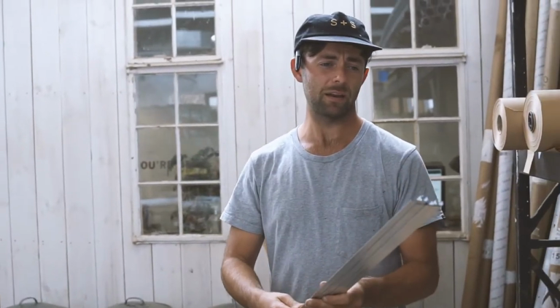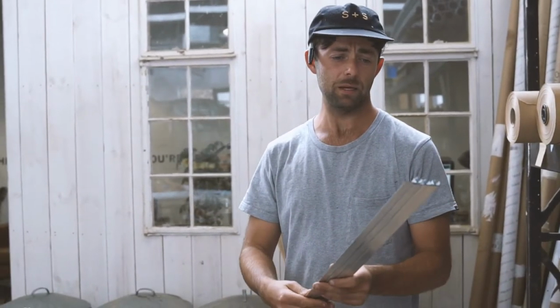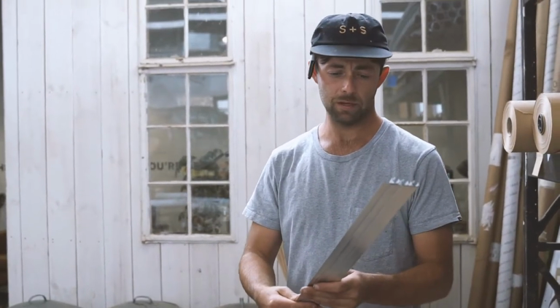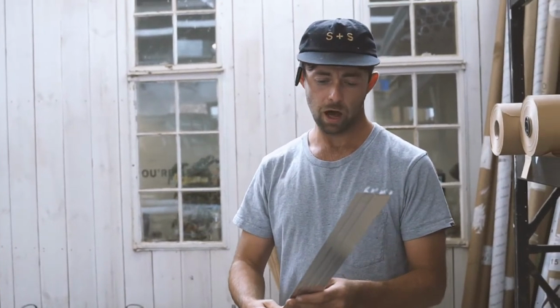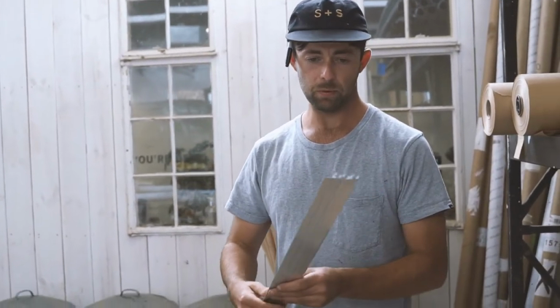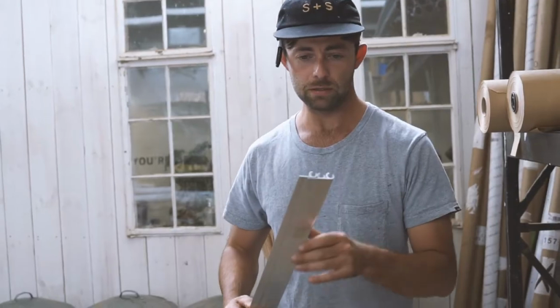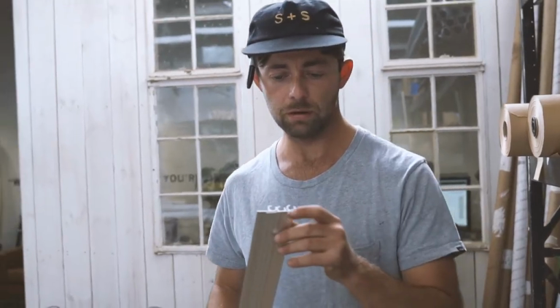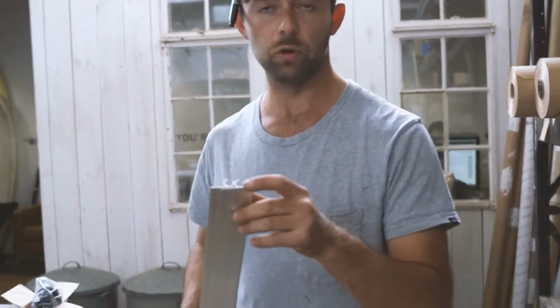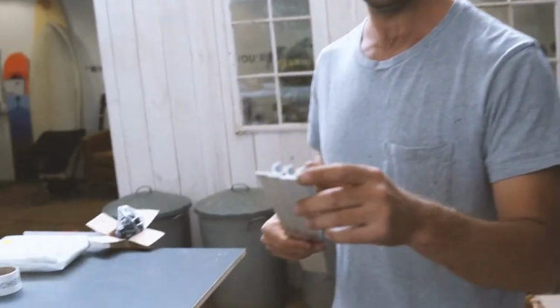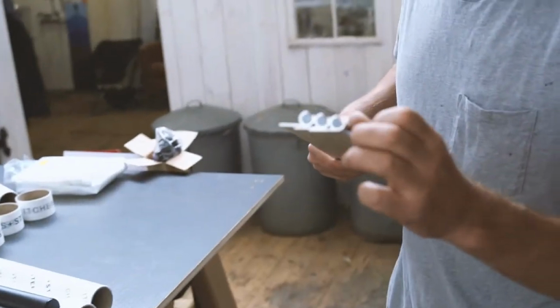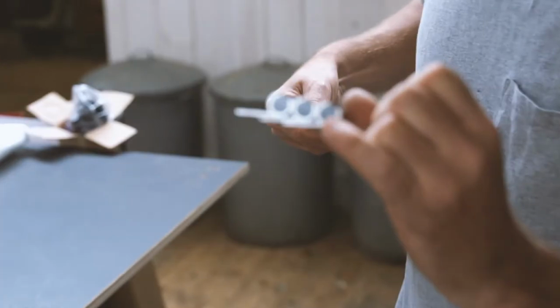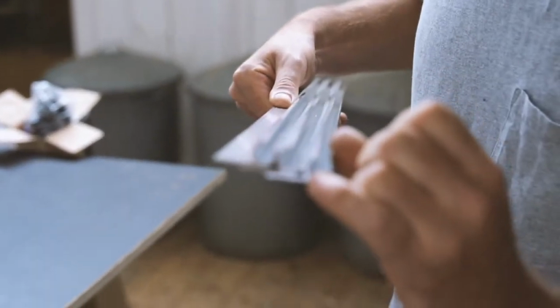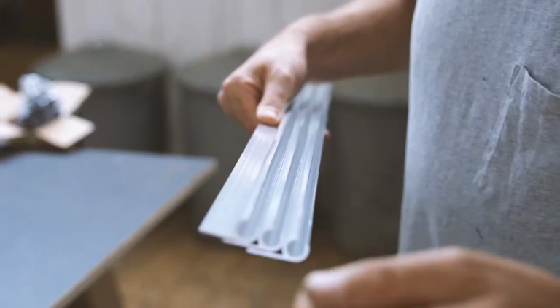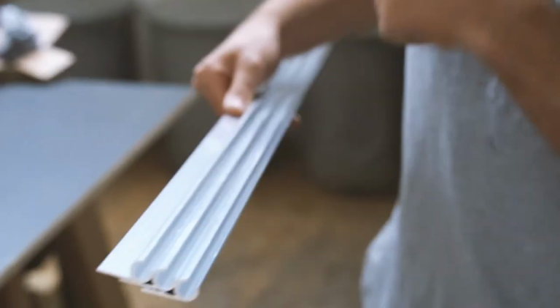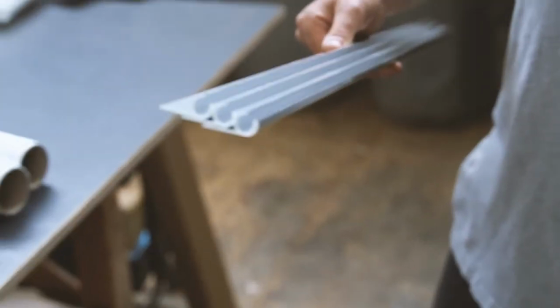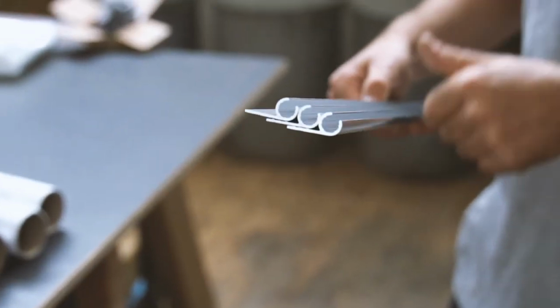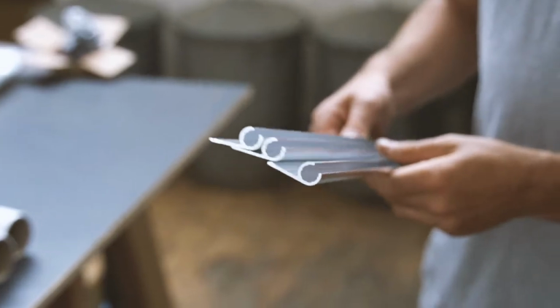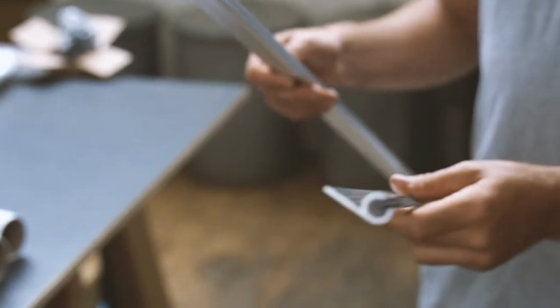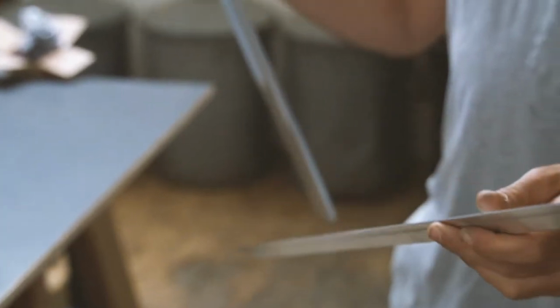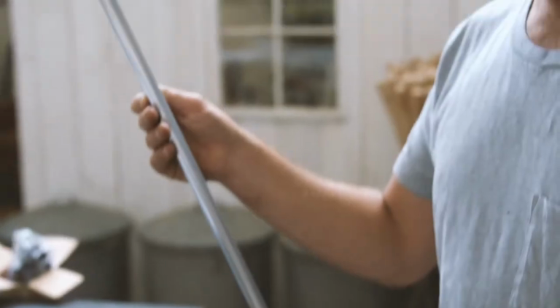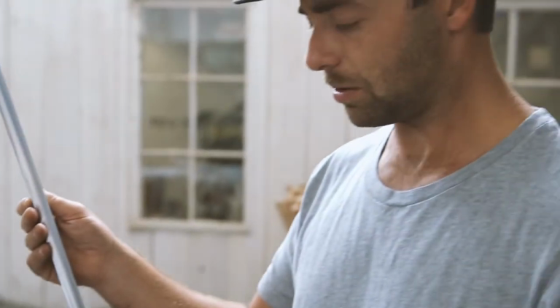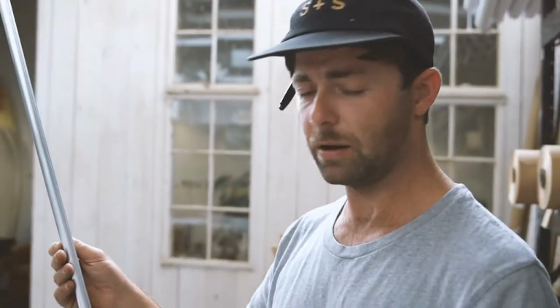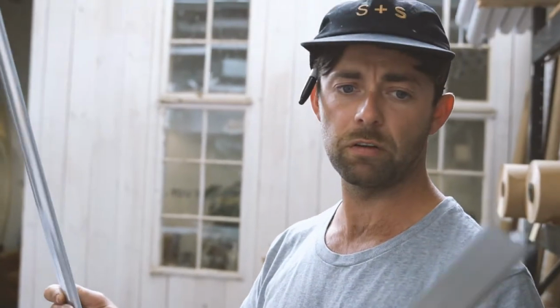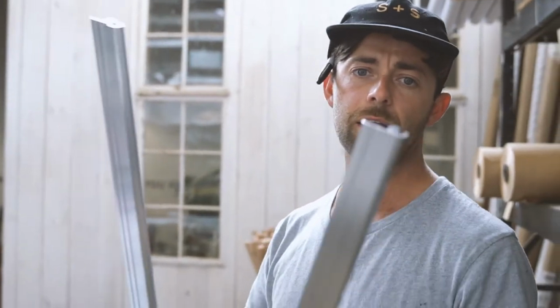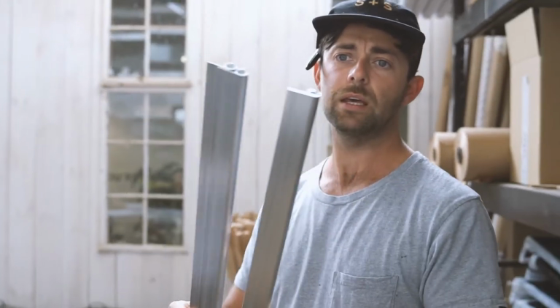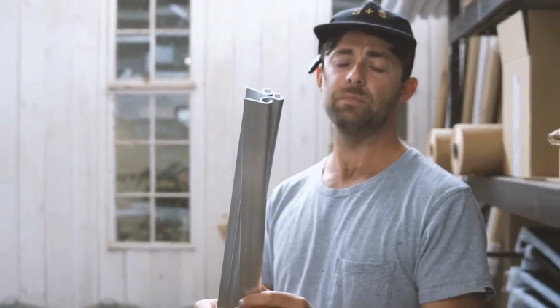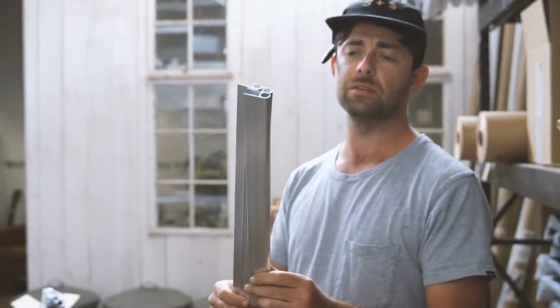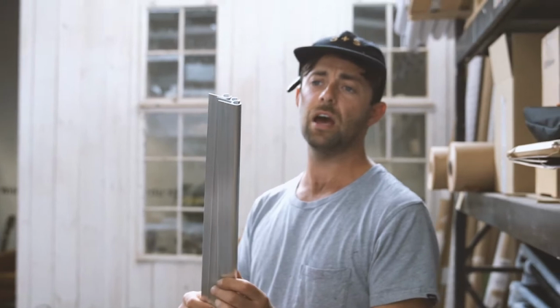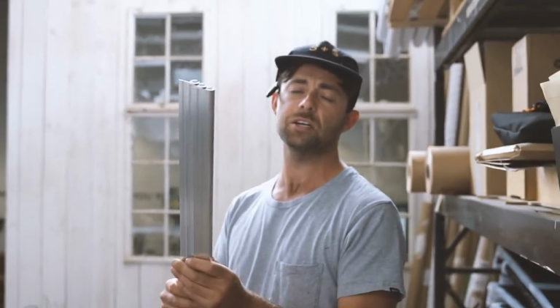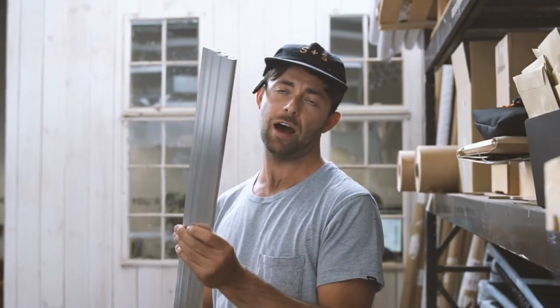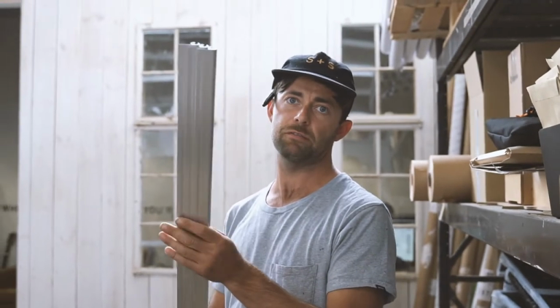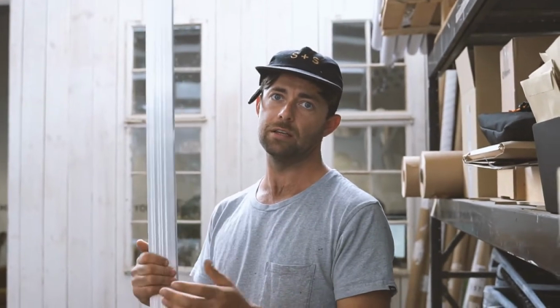We make it out of aluminium. We put these little beads in so you can slide your awning rail in a bit easier. But fundamentally you can chop it, modify it, and just make it attached to your van pretty easily.